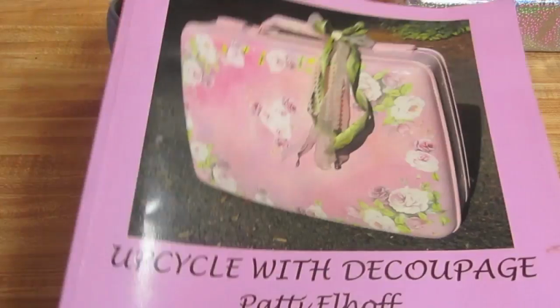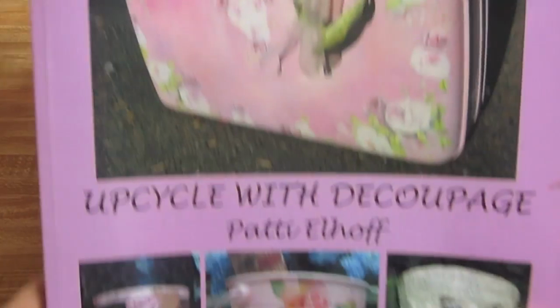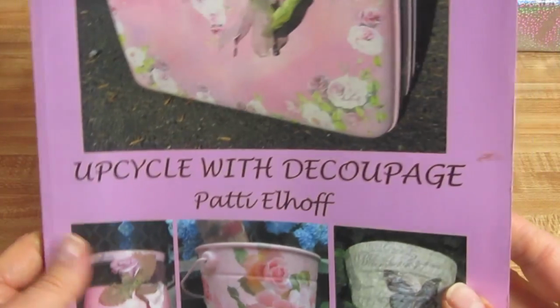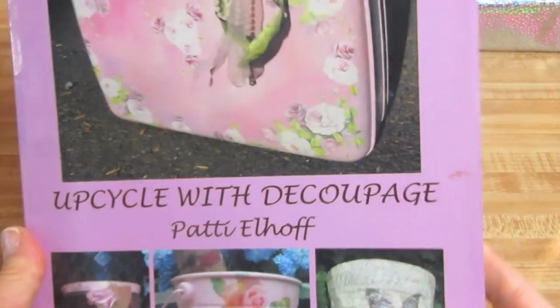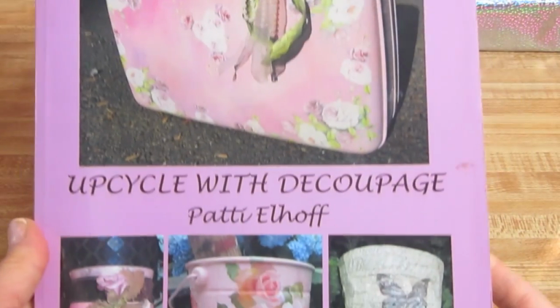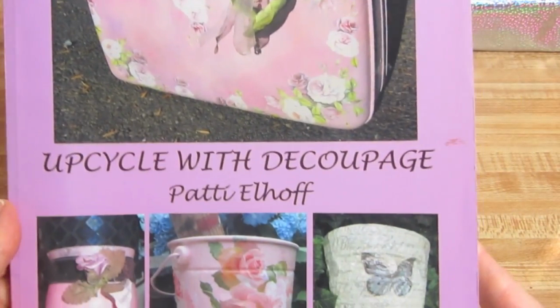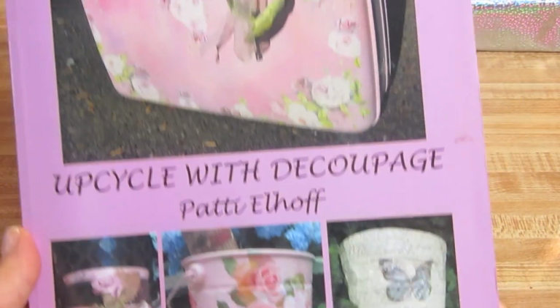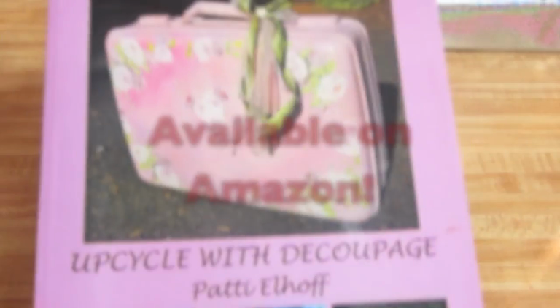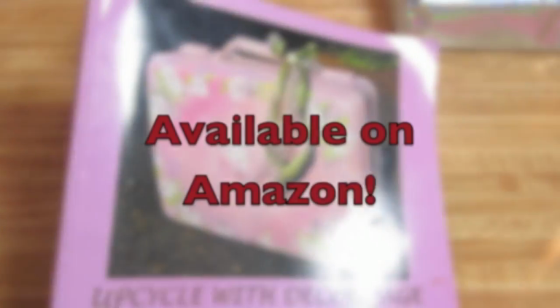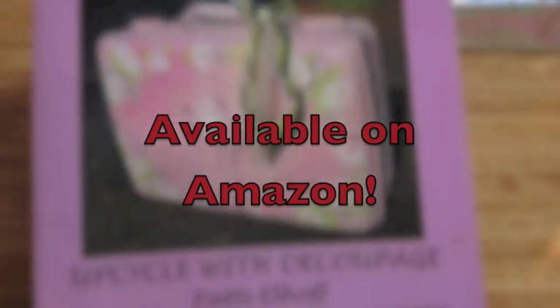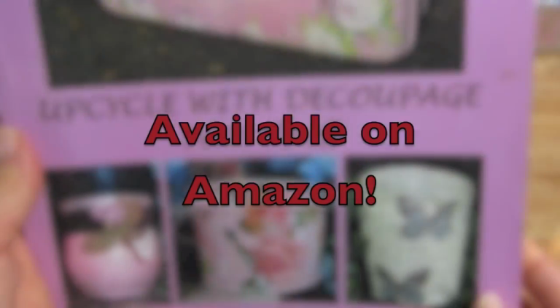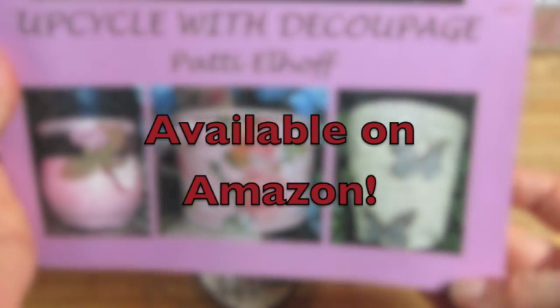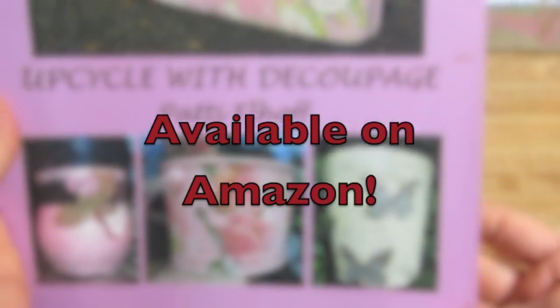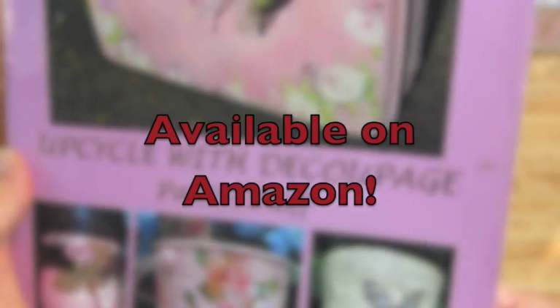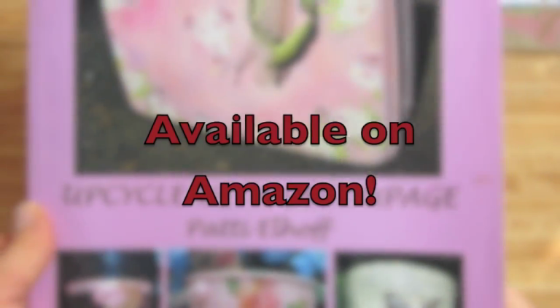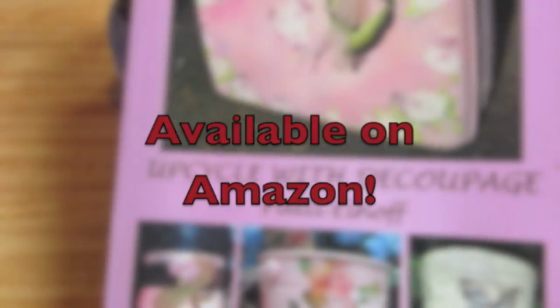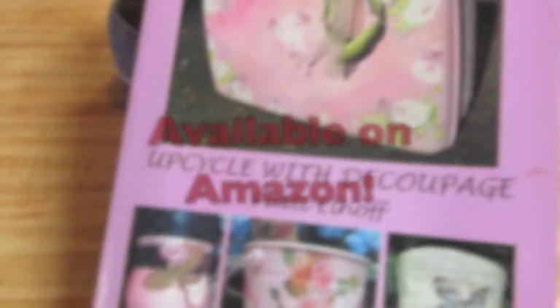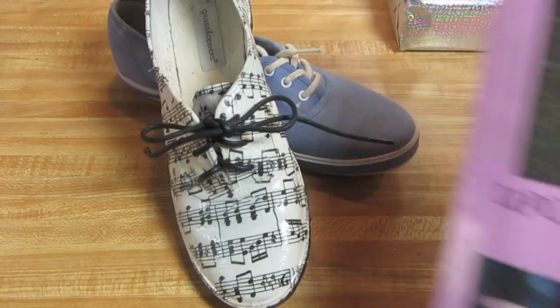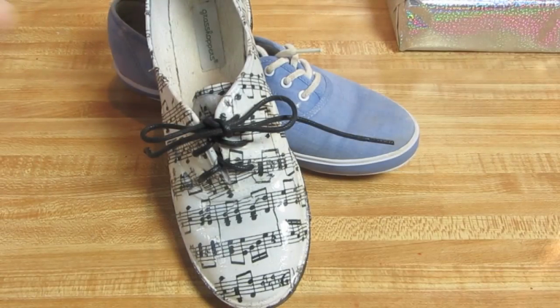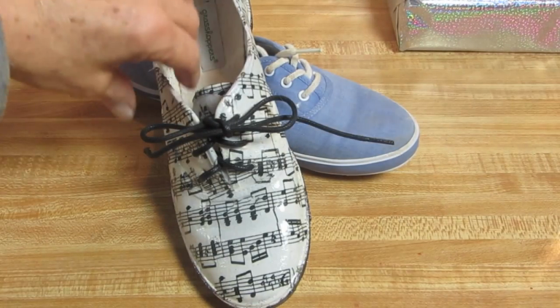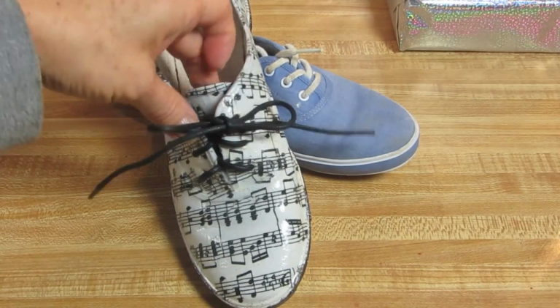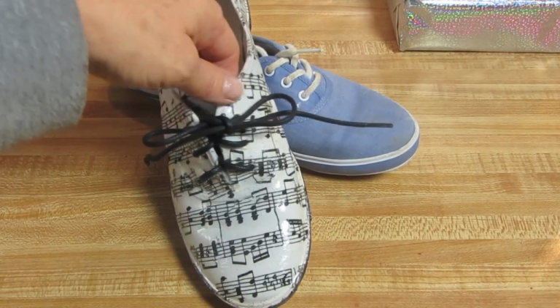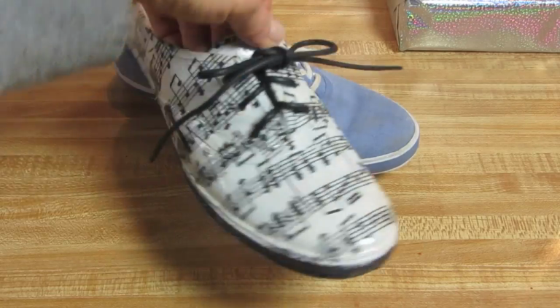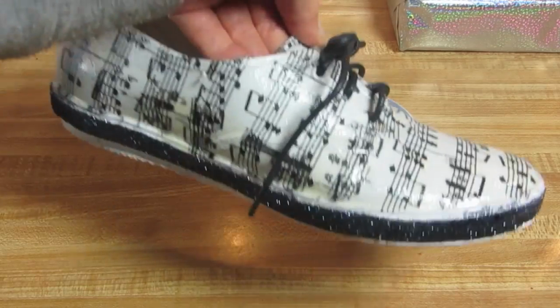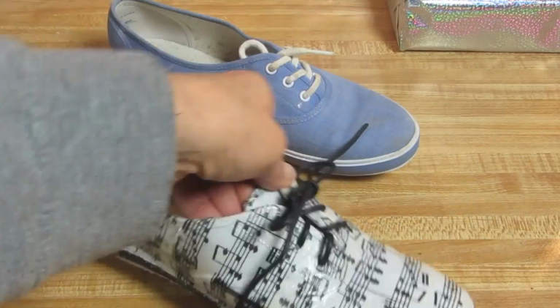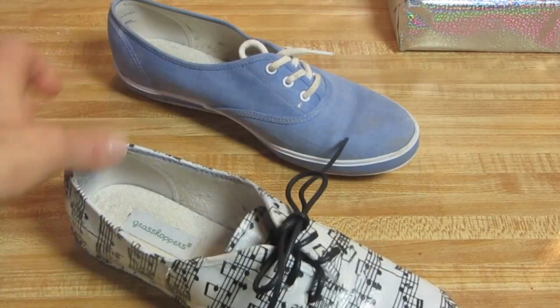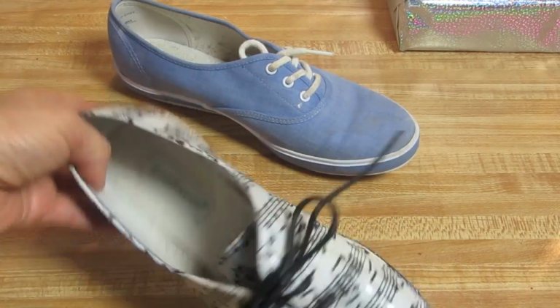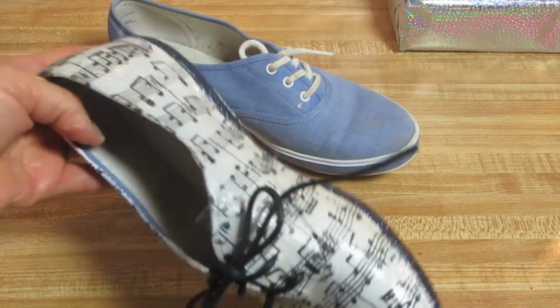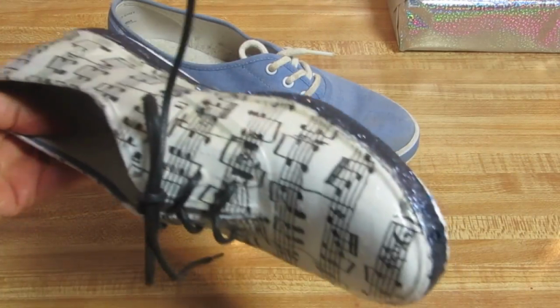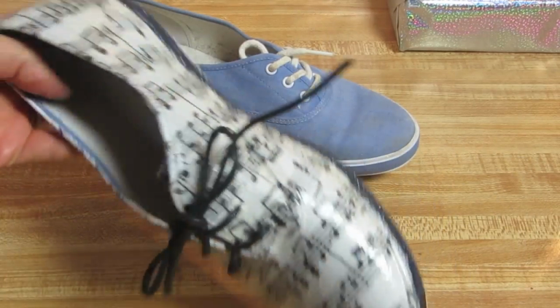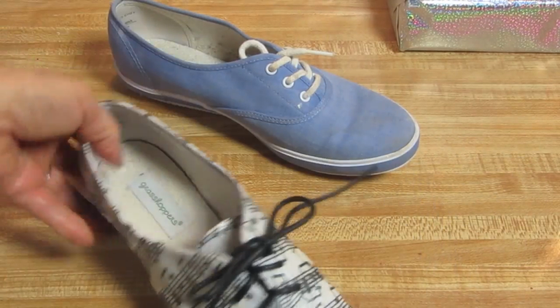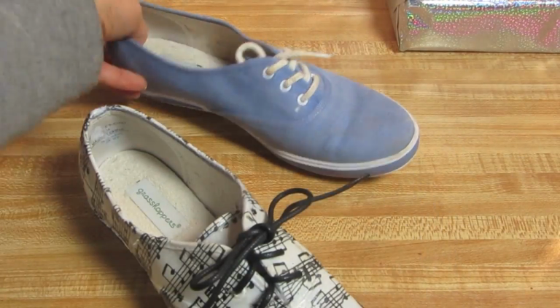Good morning, guys. I am the author of Upcycle with Decoupage, Patti Elhoff, and I would like to show you how we are going to decoupage these sneakers.